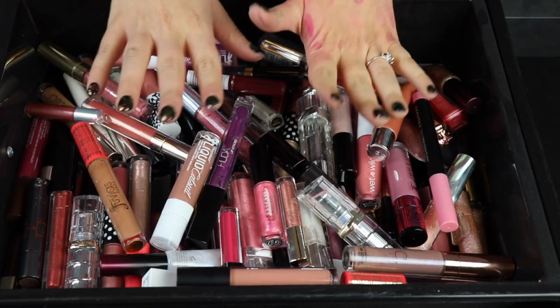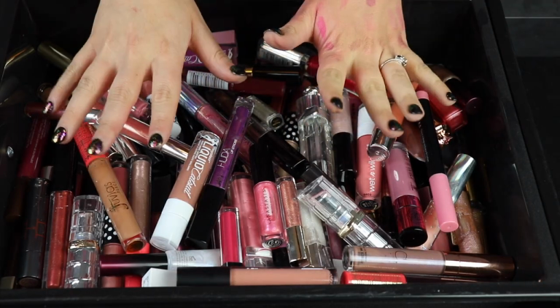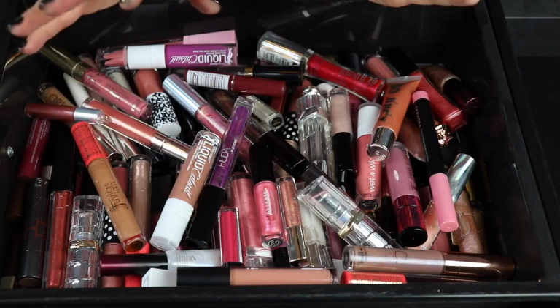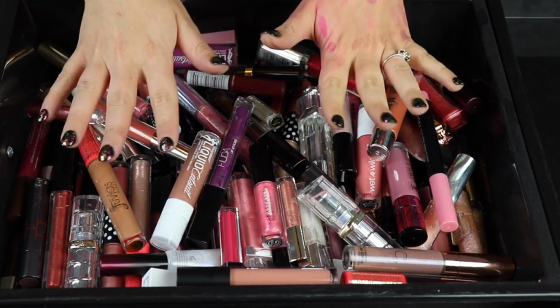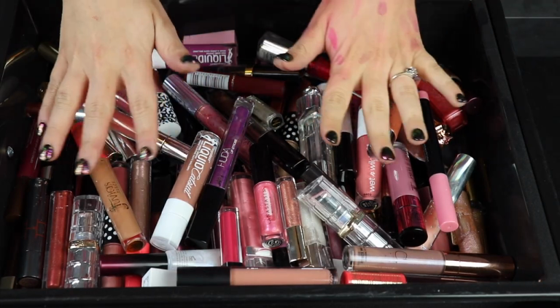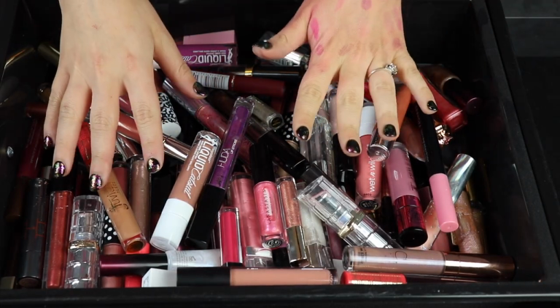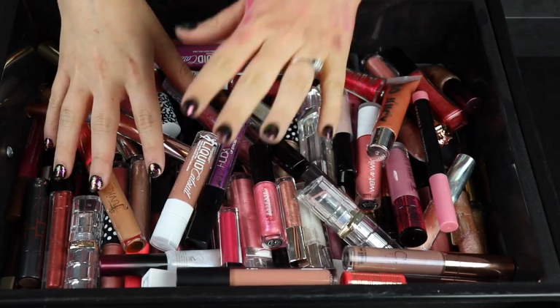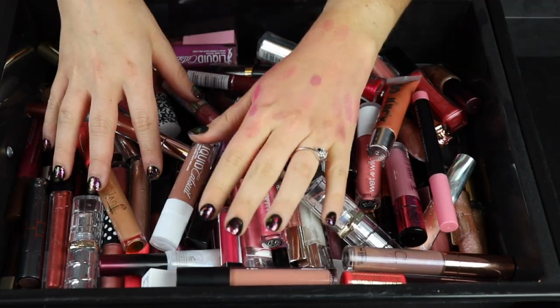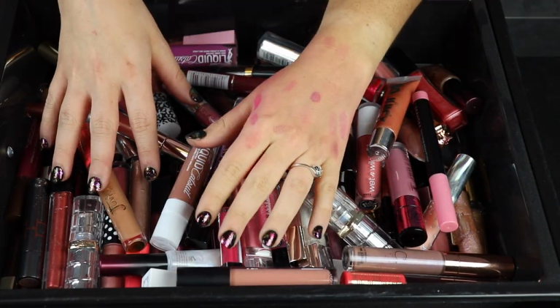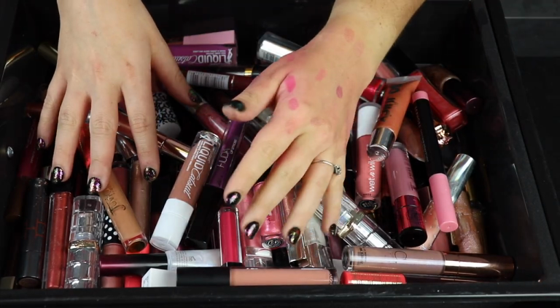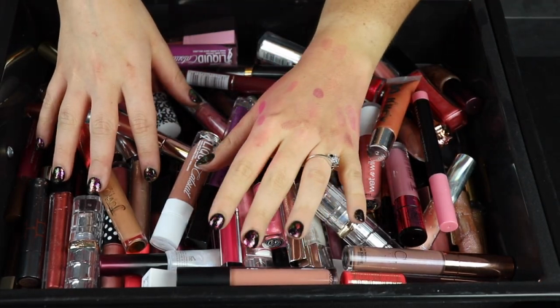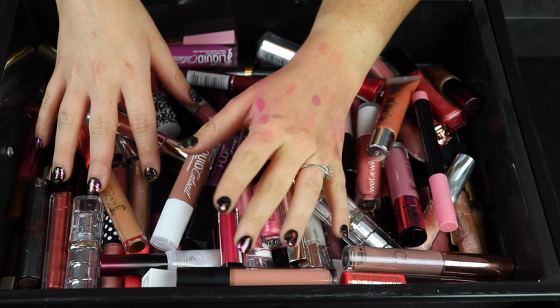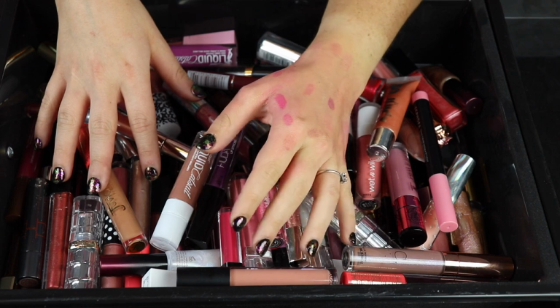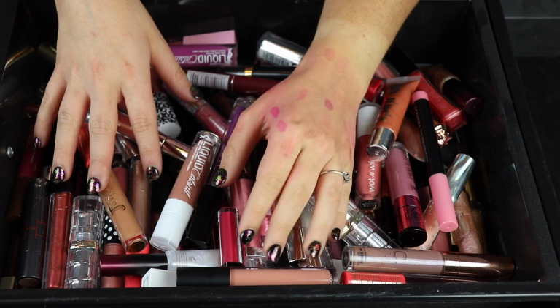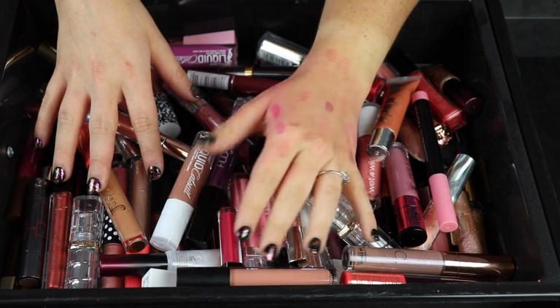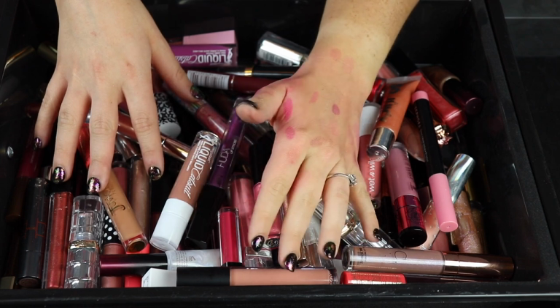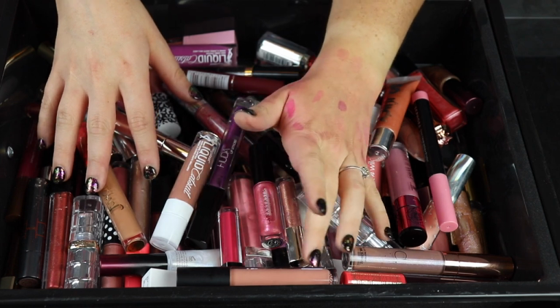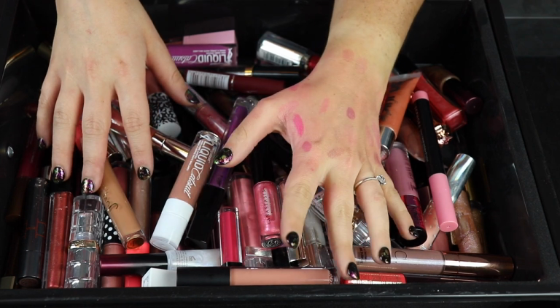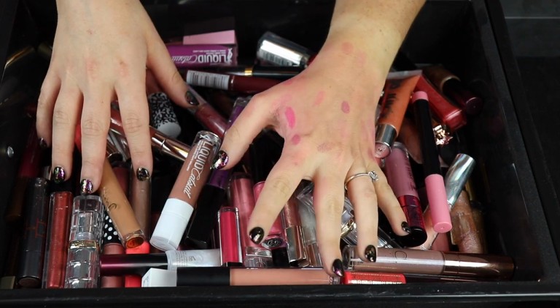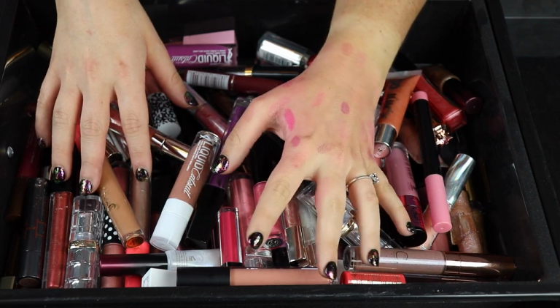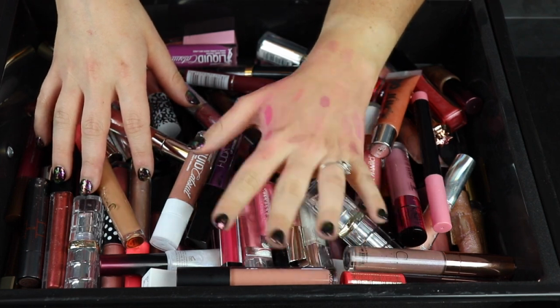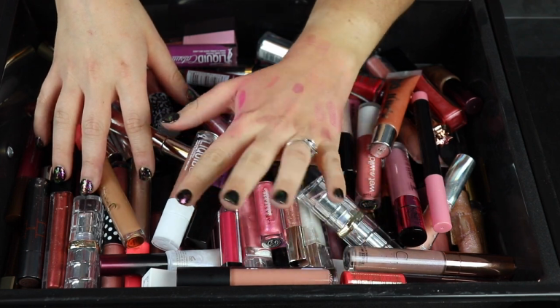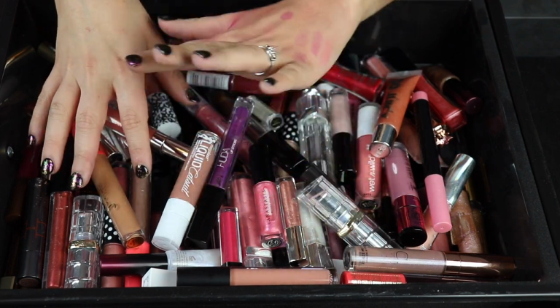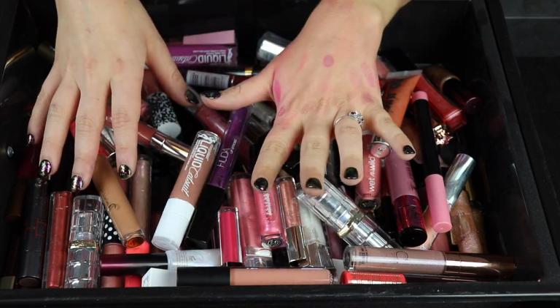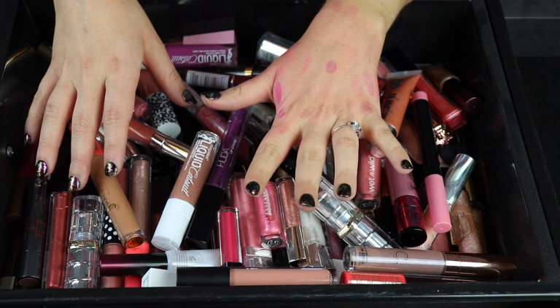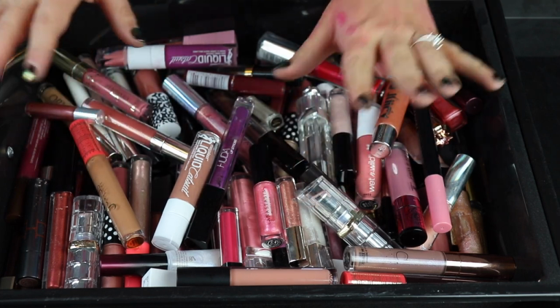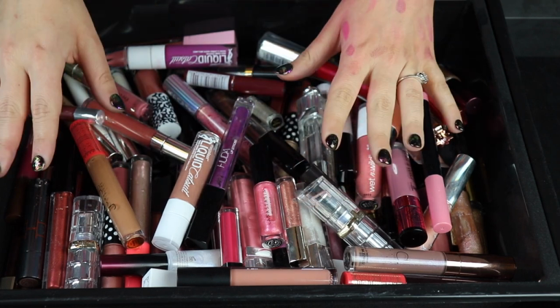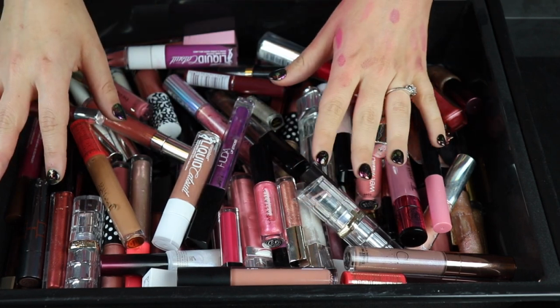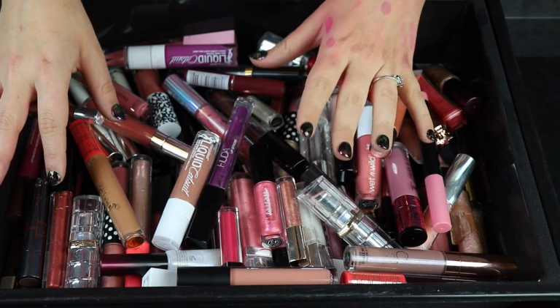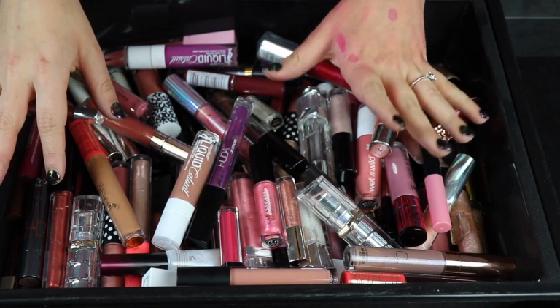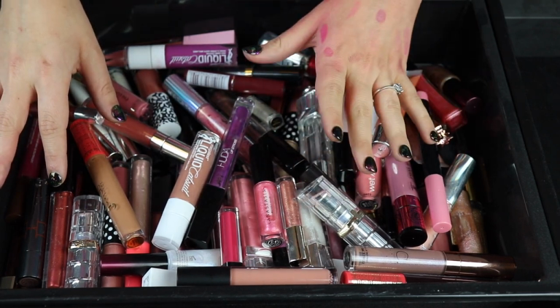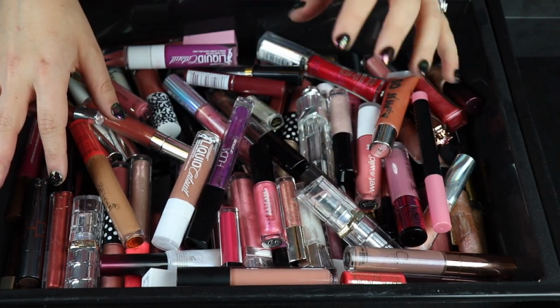Welcome to my gloss declutter. As you can see, I just got done decluttering my pinks and purple lipsticks, which I definitely should have saved for last because my hand is so stained. So if you can't properly see the swatches, I'm so sorry.